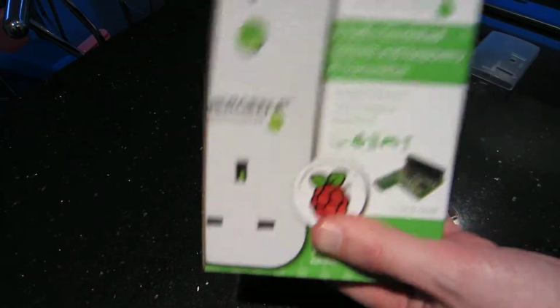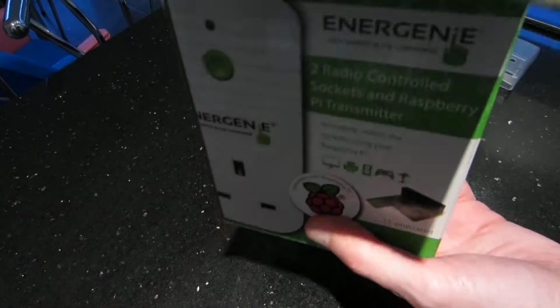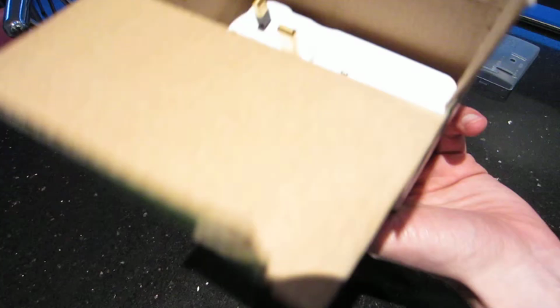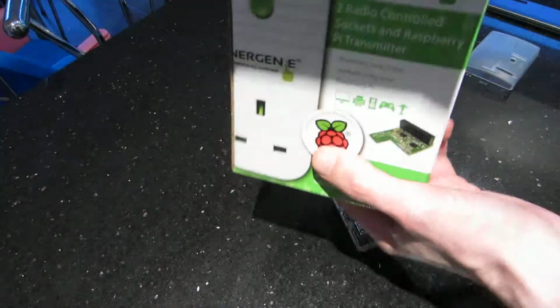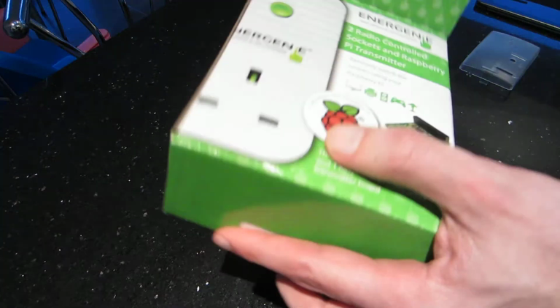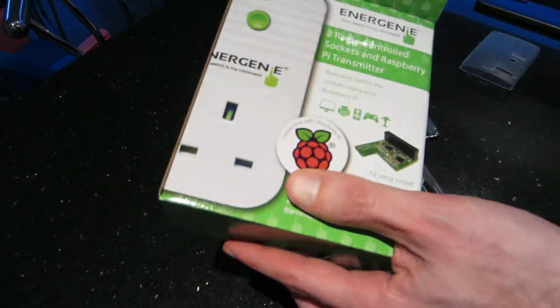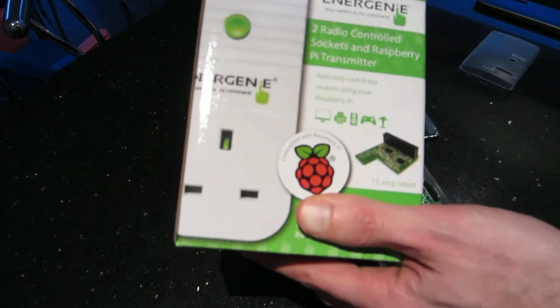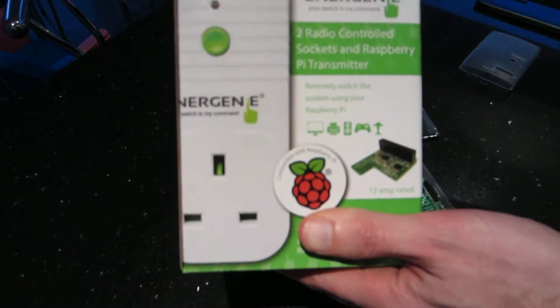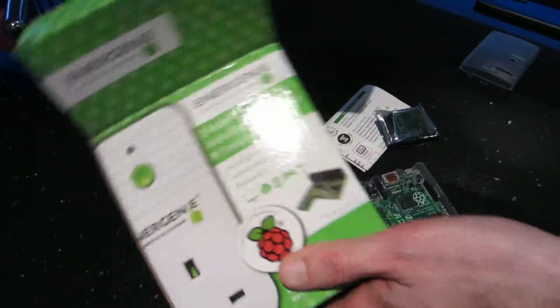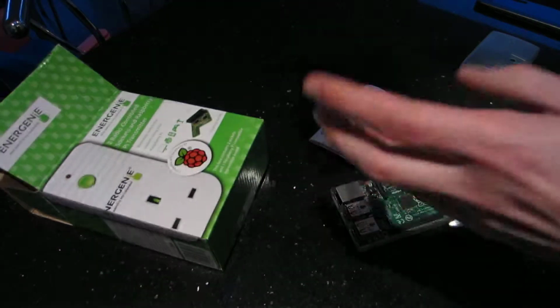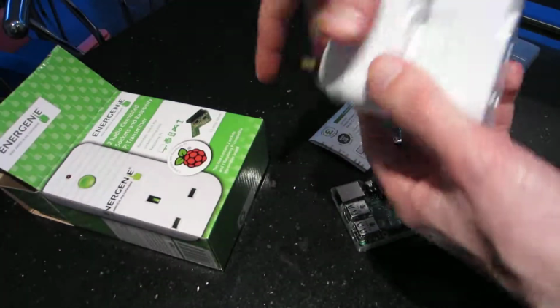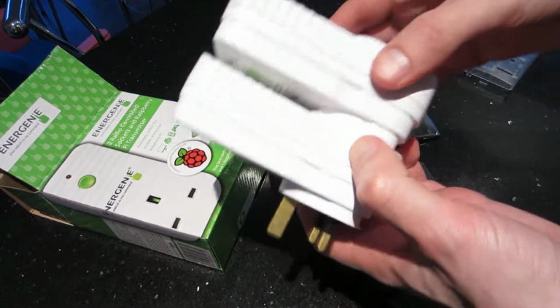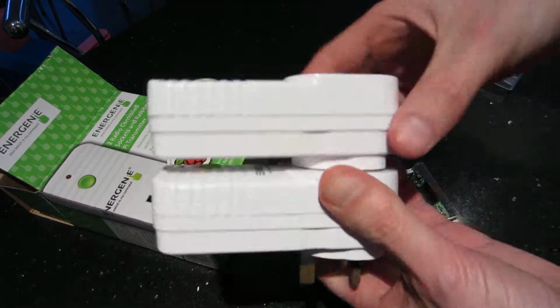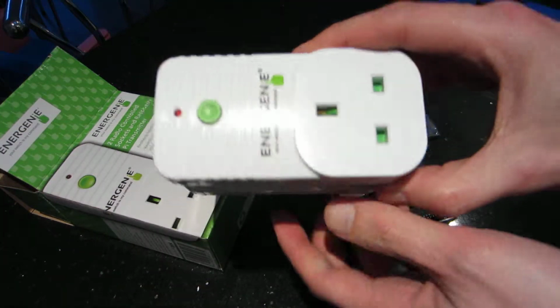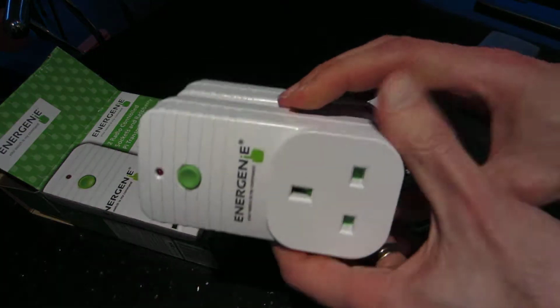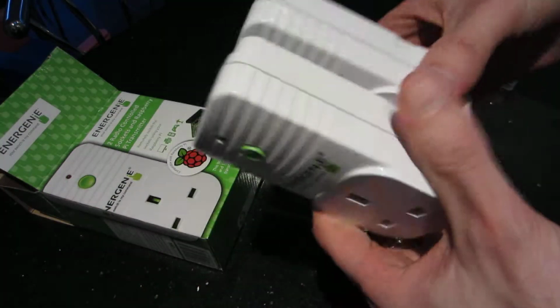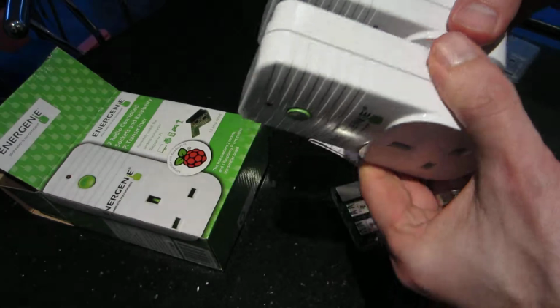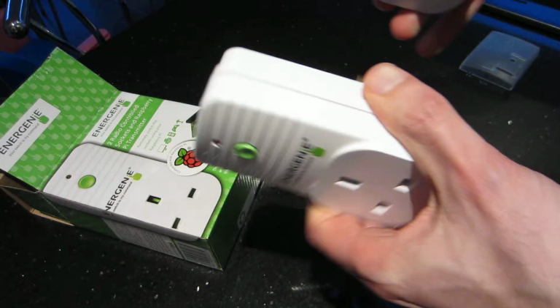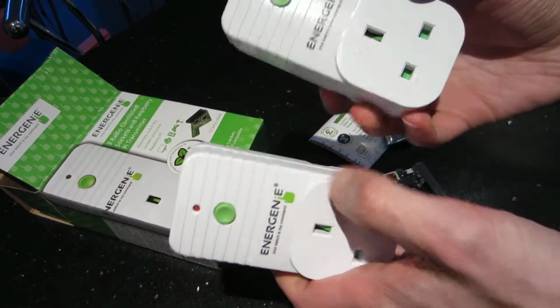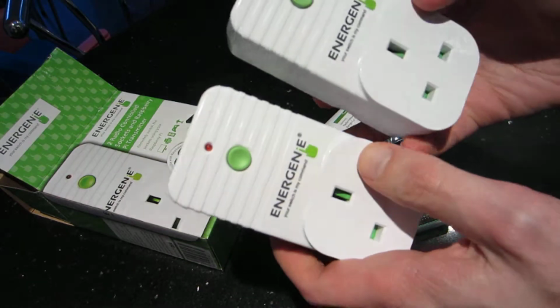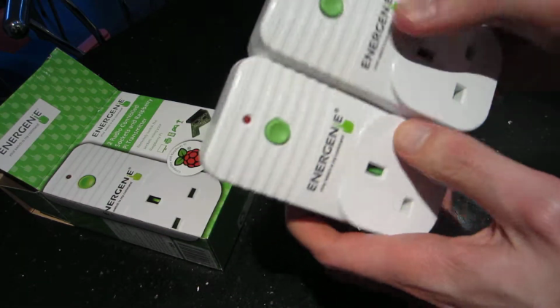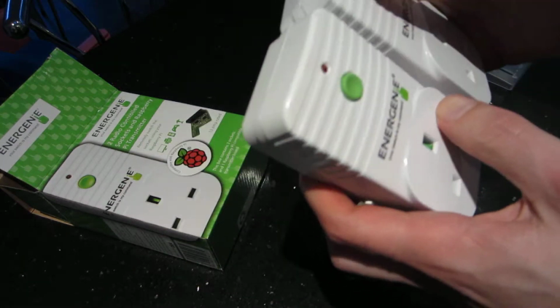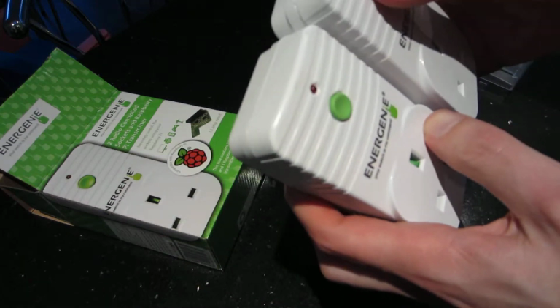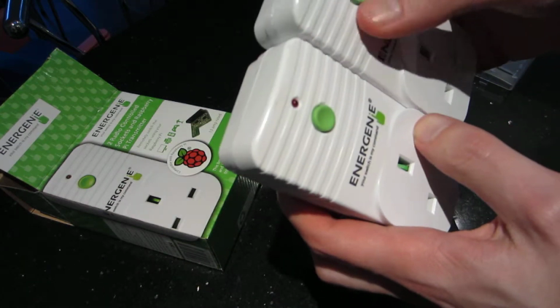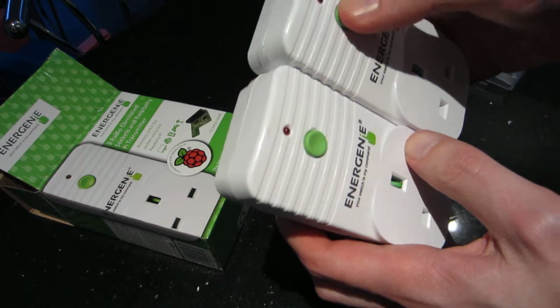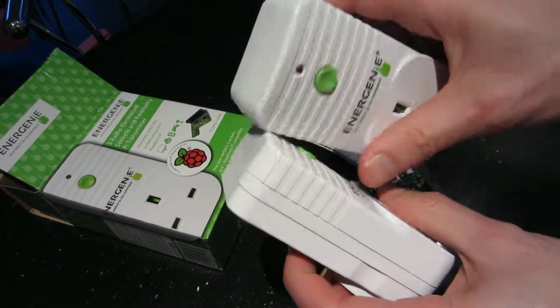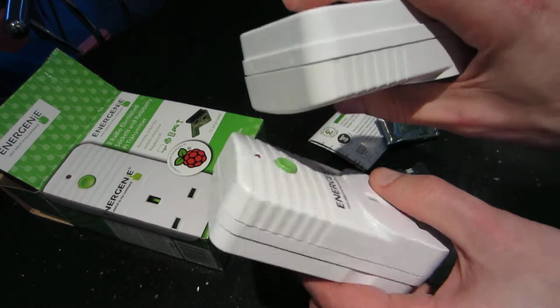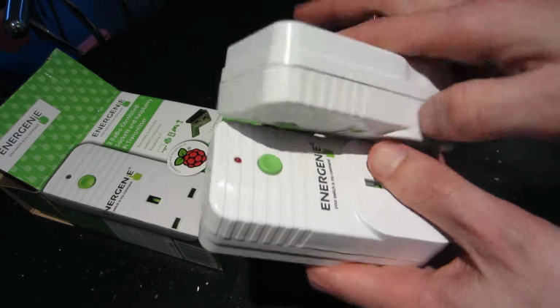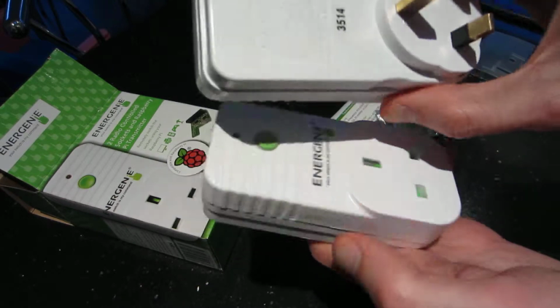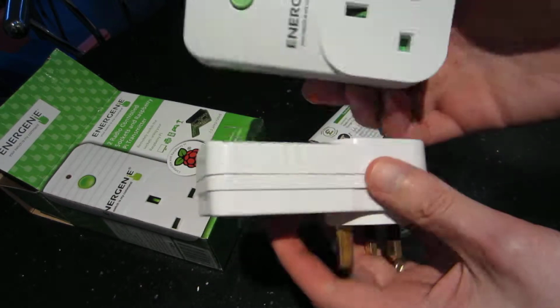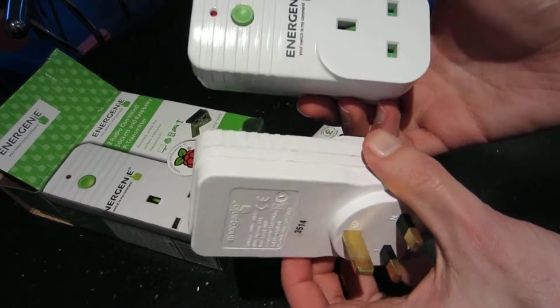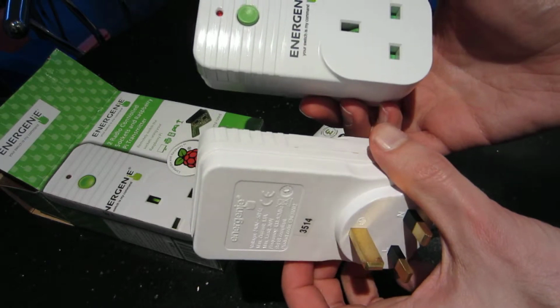Let's have a look and see what you get. They've stuck the two sockets together. There's an override — you can press those buttons to override it. Apart from that, there's nothing to them.